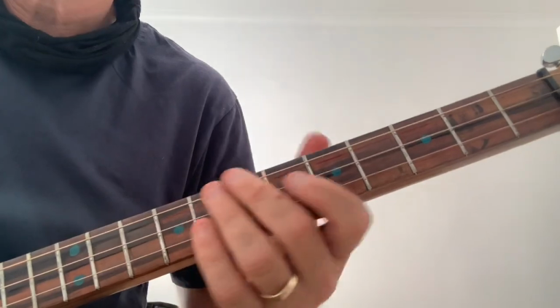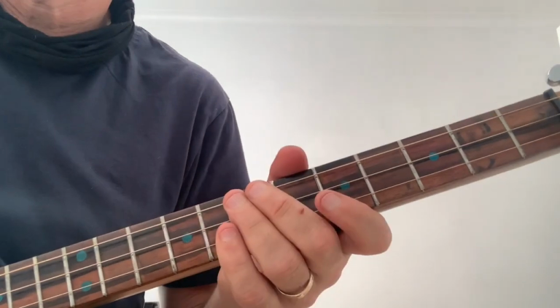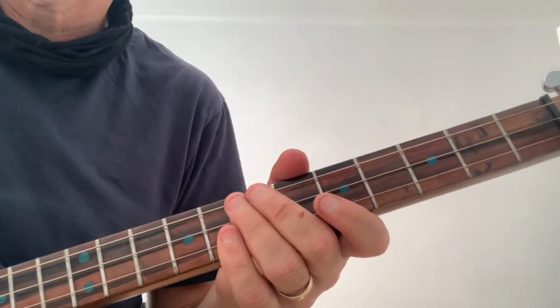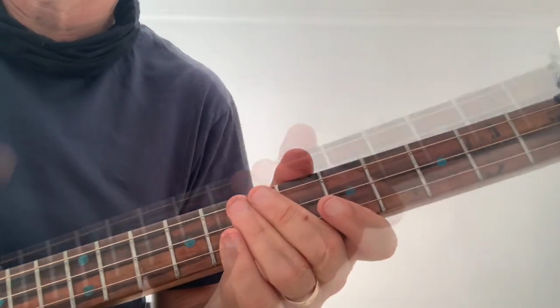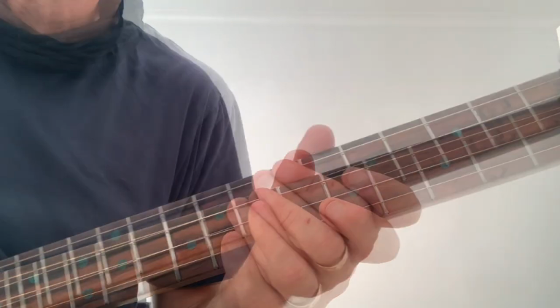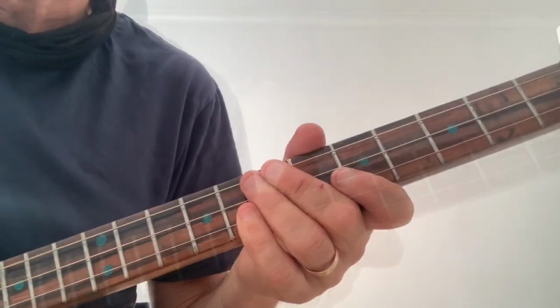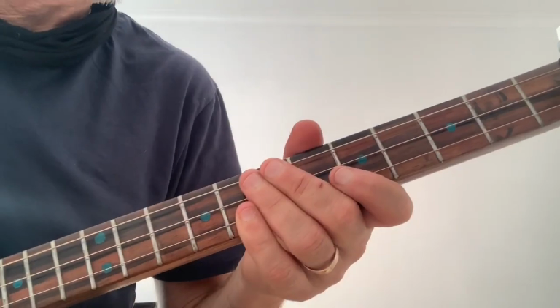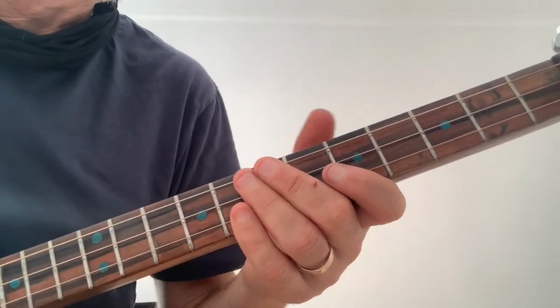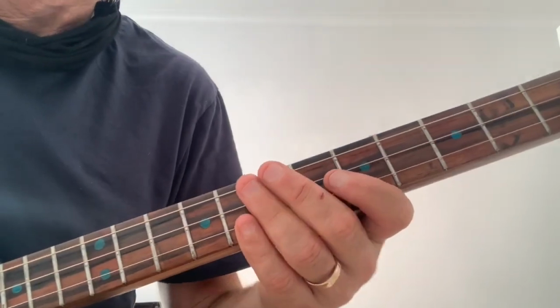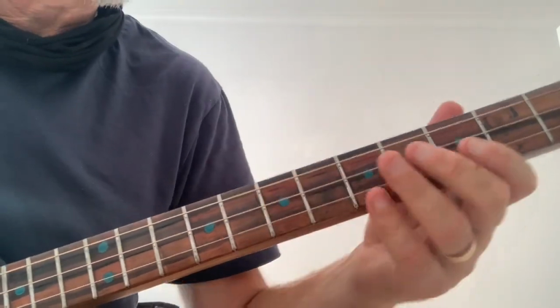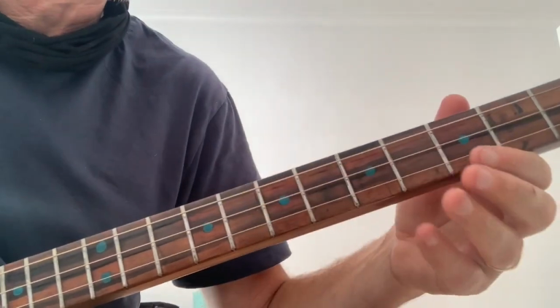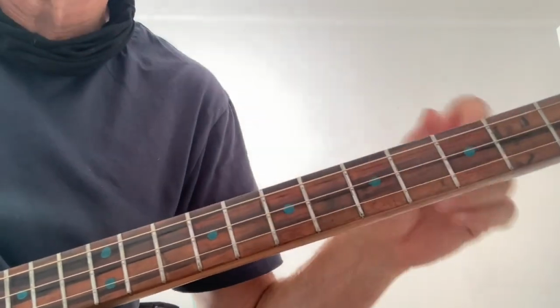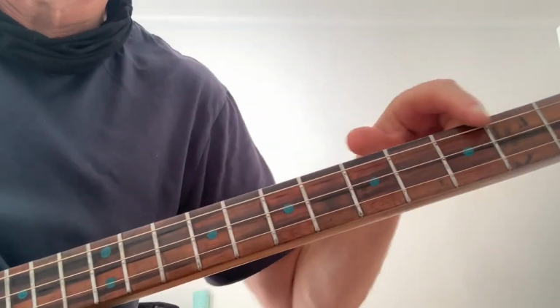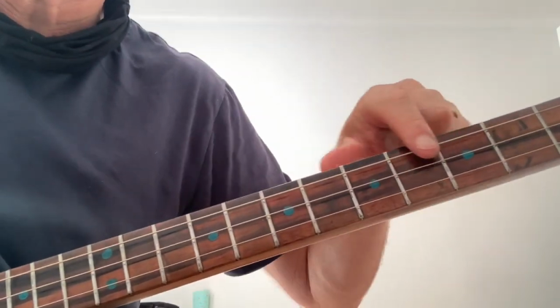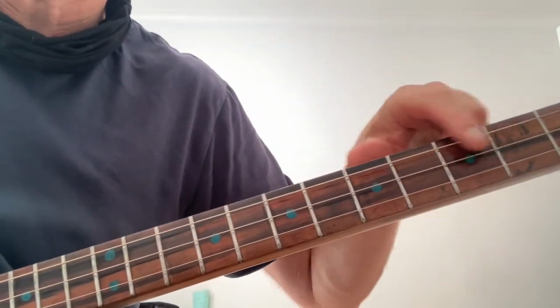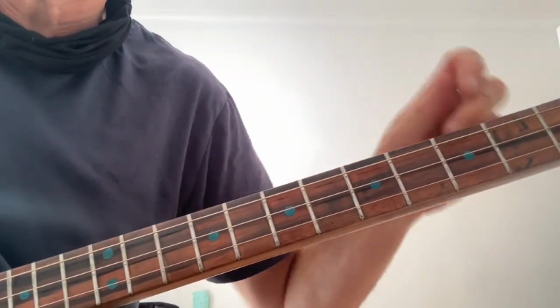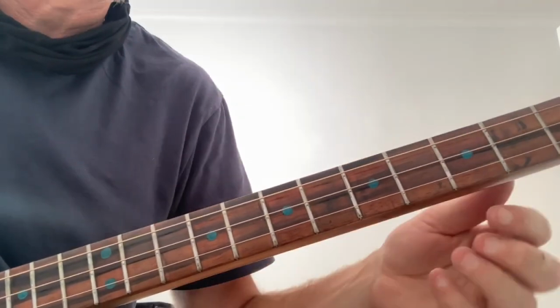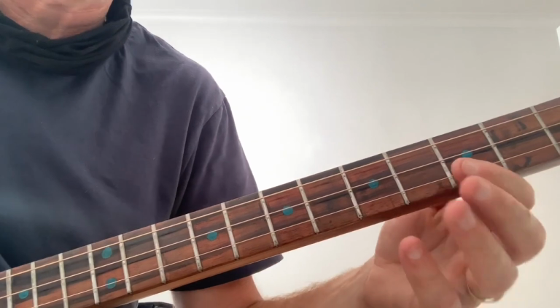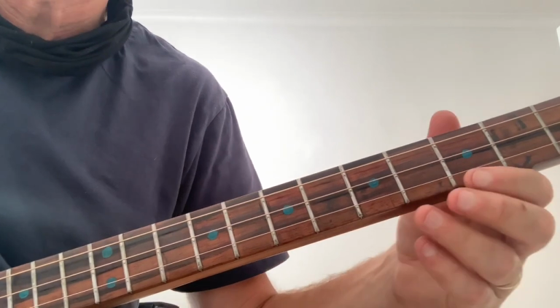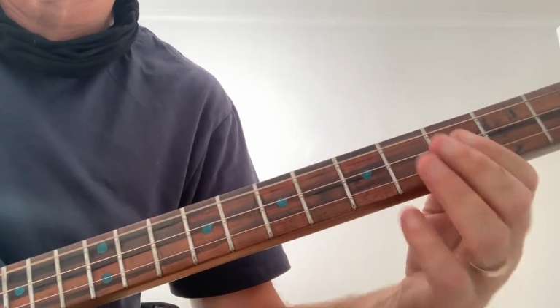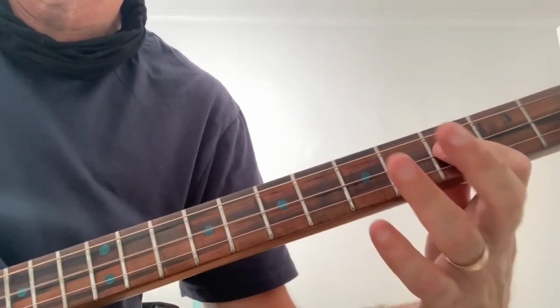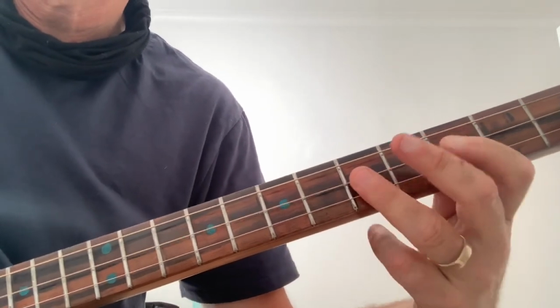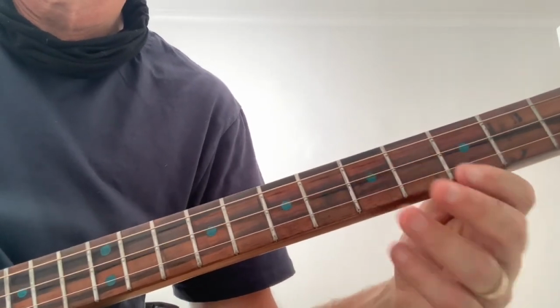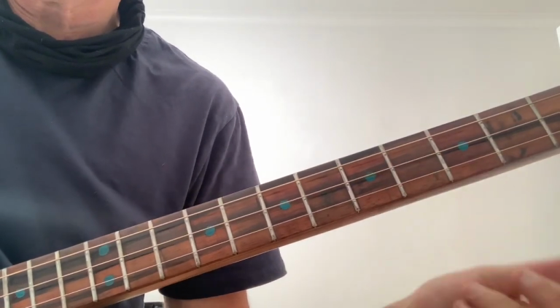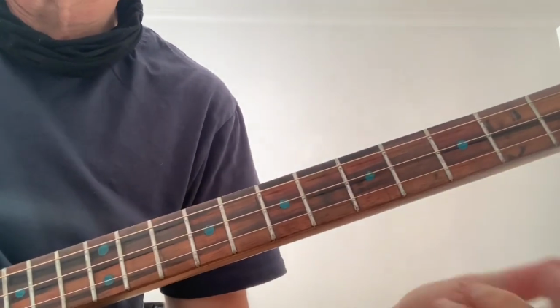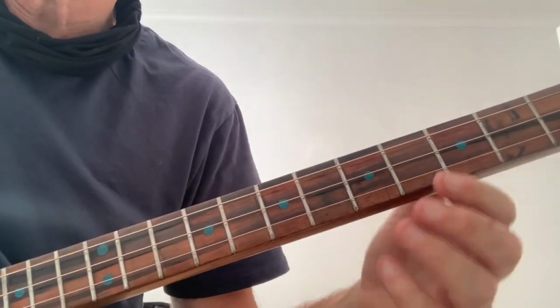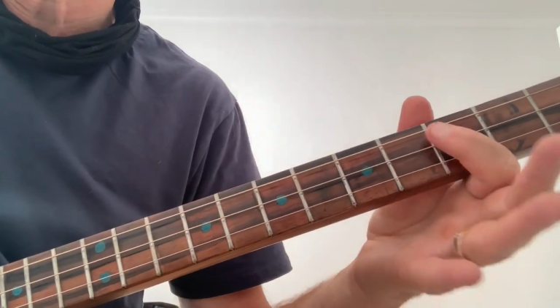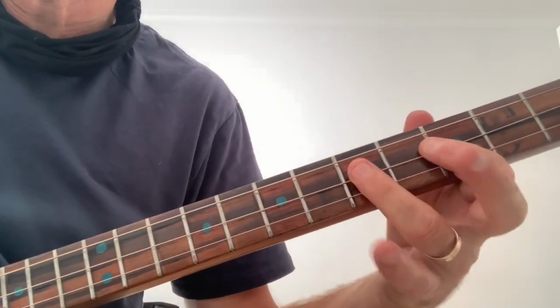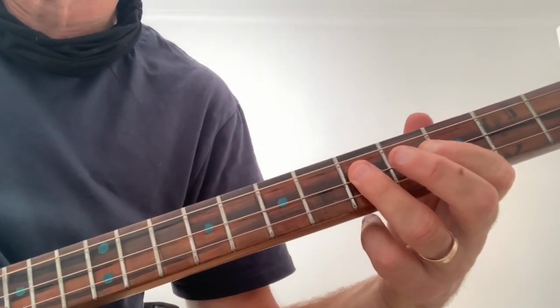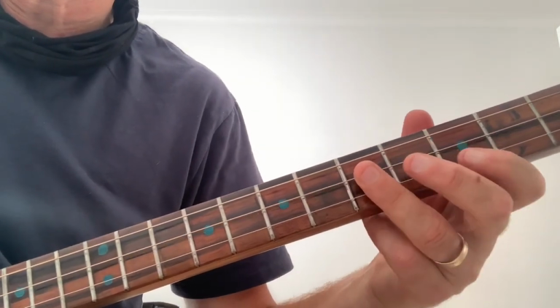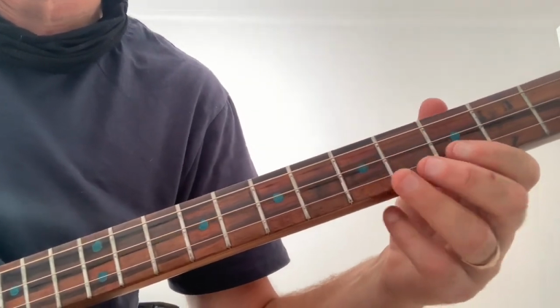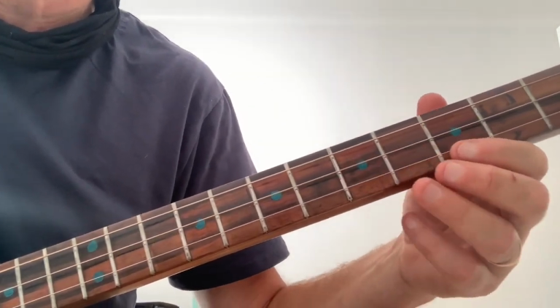I'll show you that part. After the main riff a few times, it starts the same and this part is repeated. Open. This part is repeated - that's the third or the fifth.